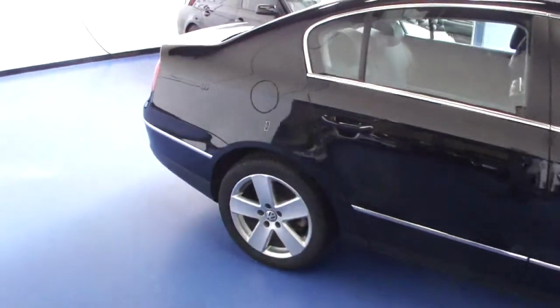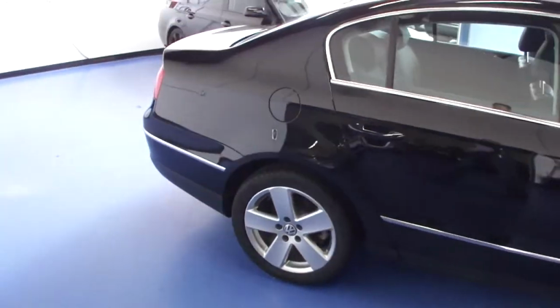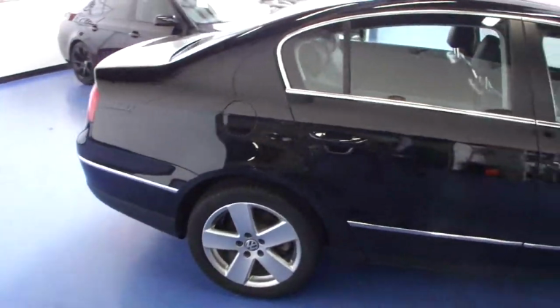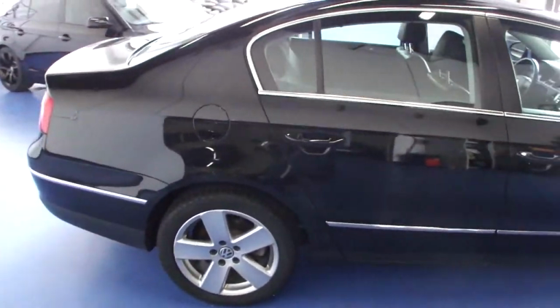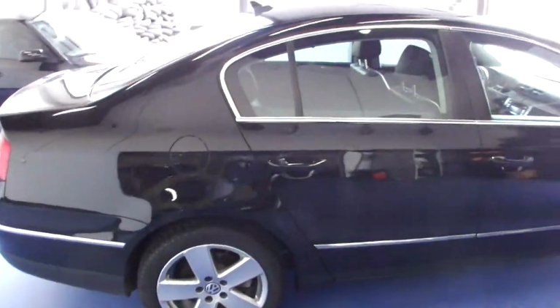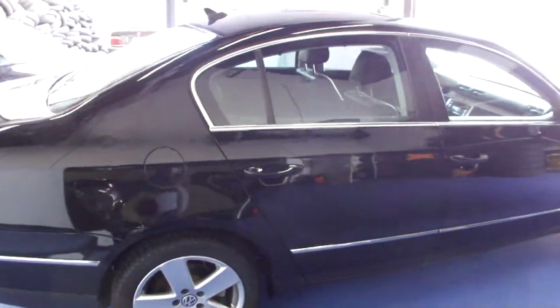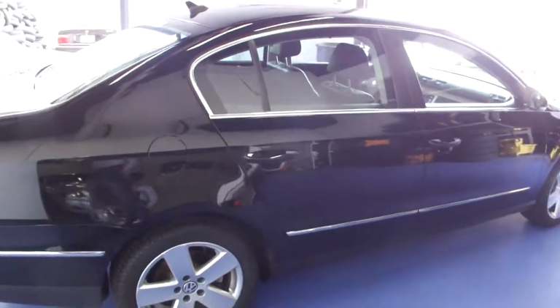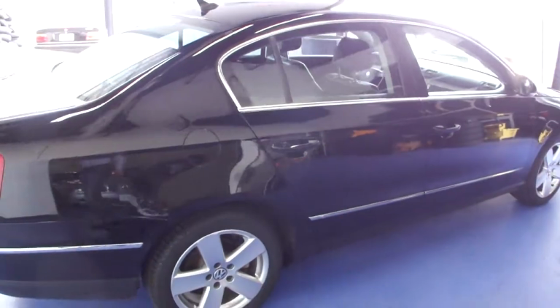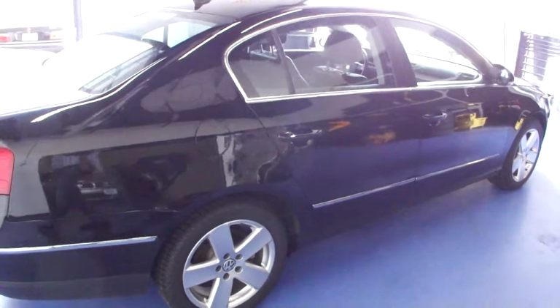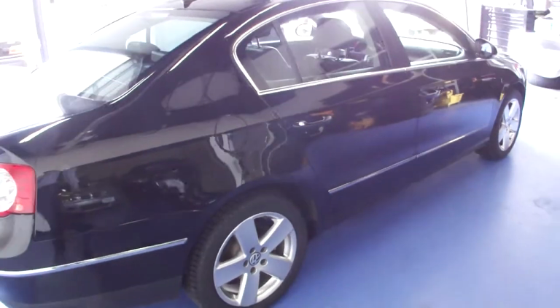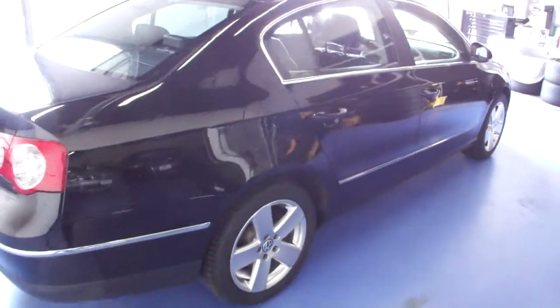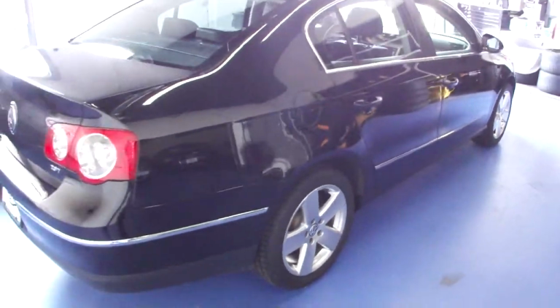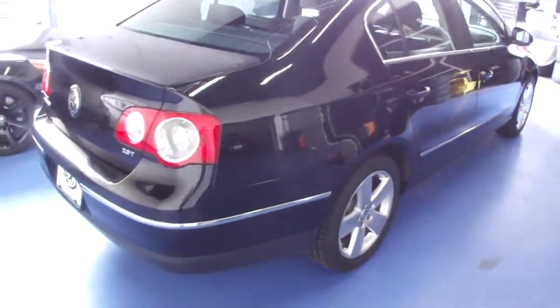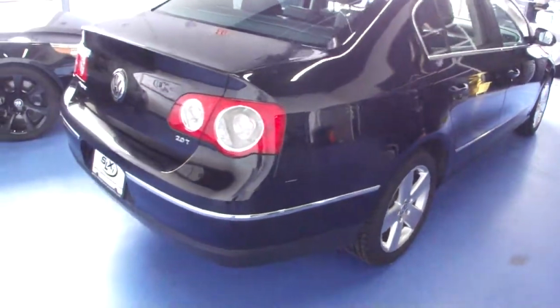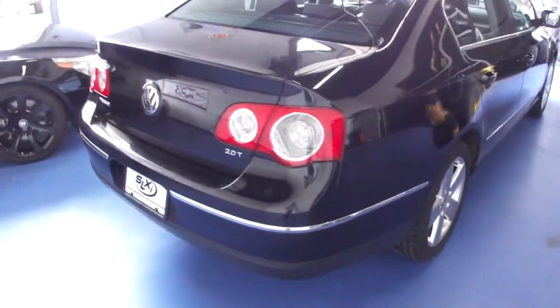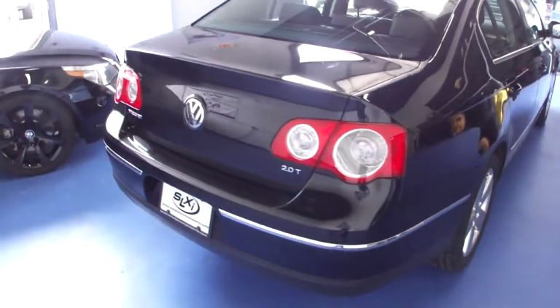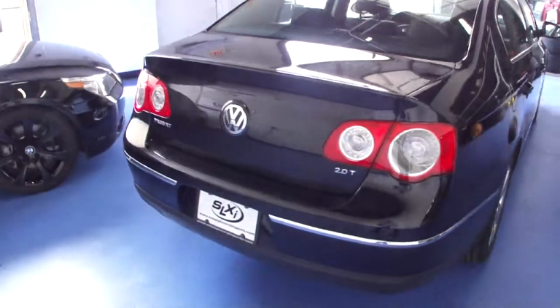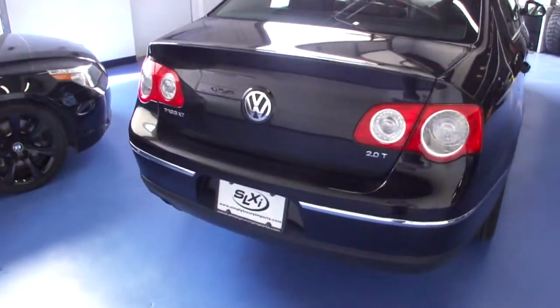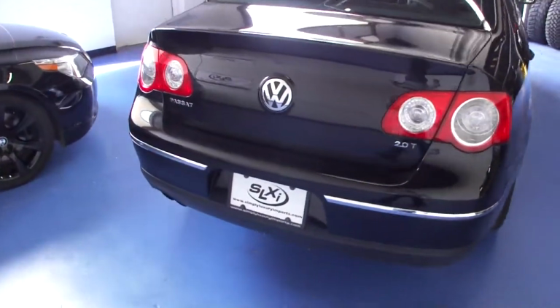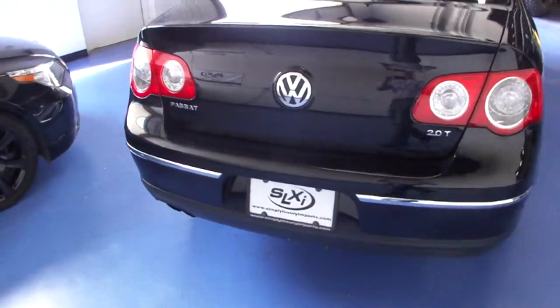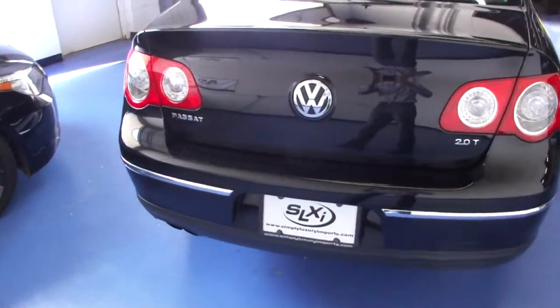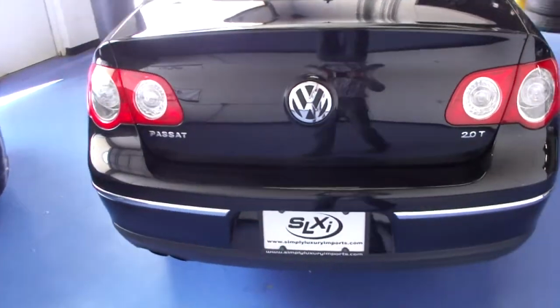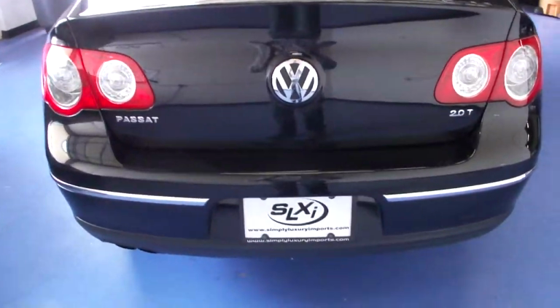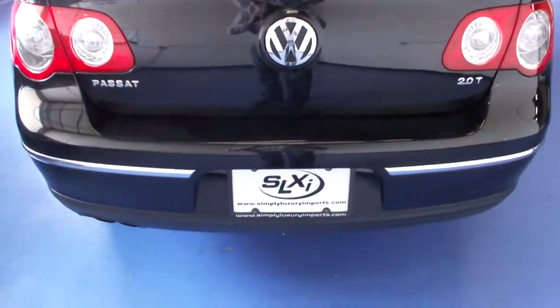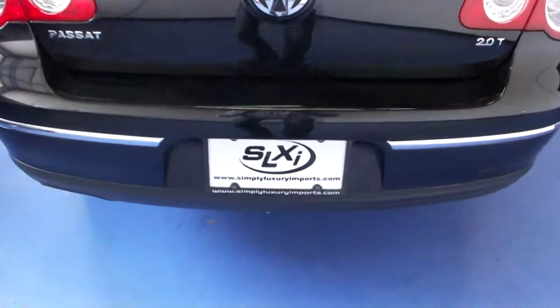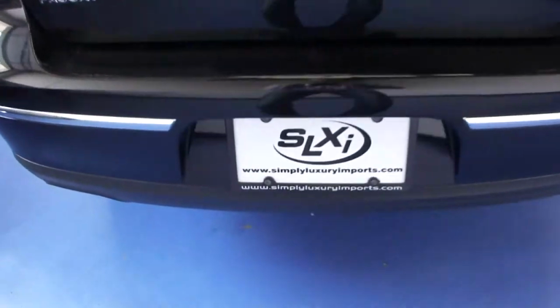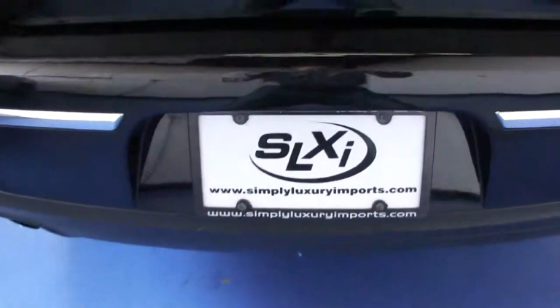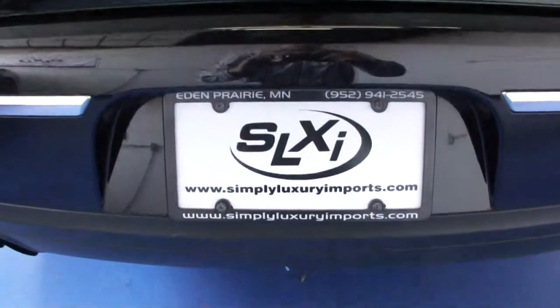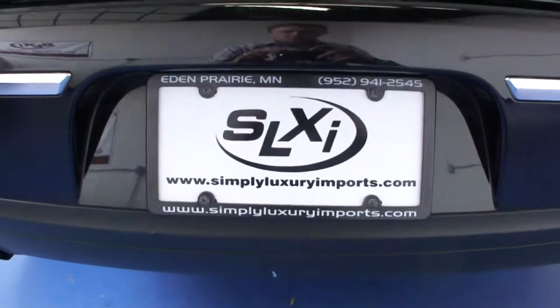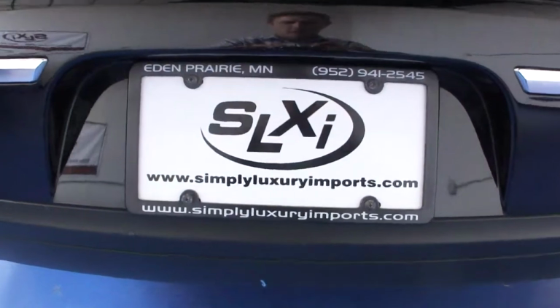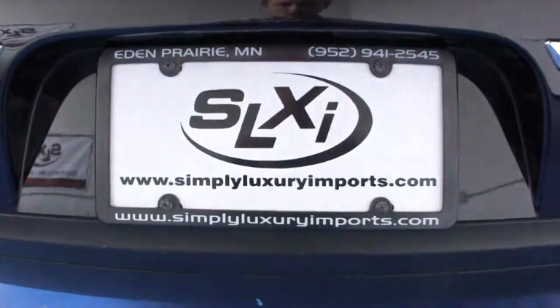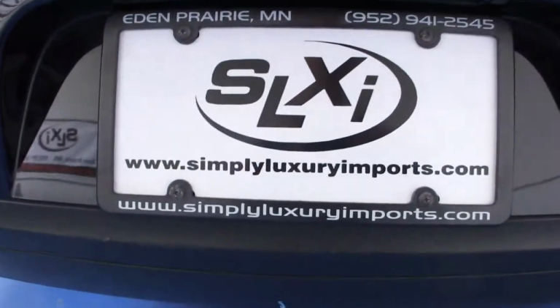If you'd like to see more pictures or information on this car, you can check us out on our website at www.simplyluxuryimports.com.